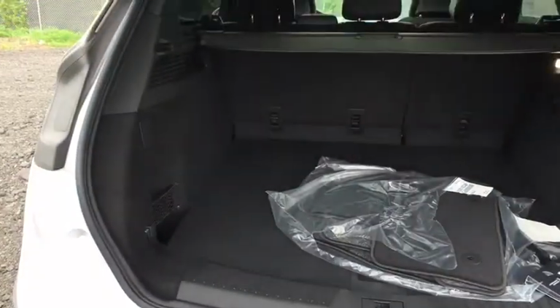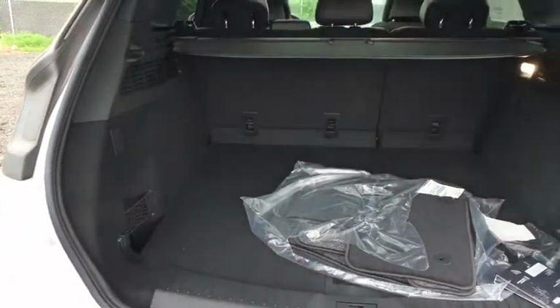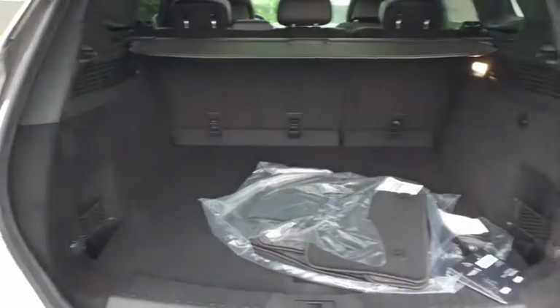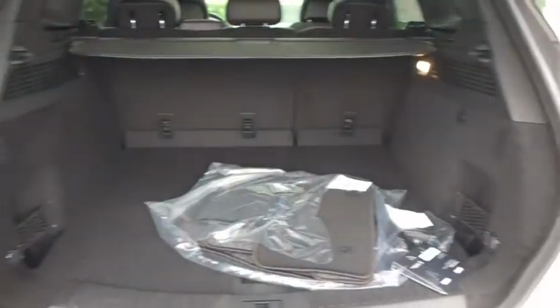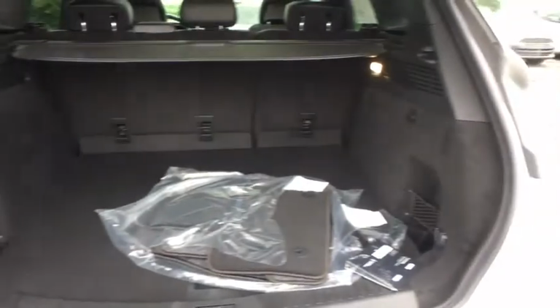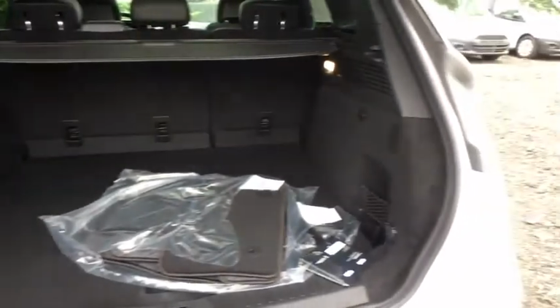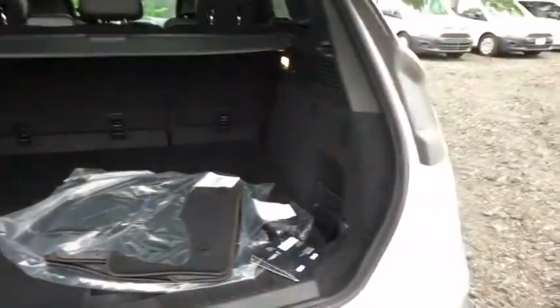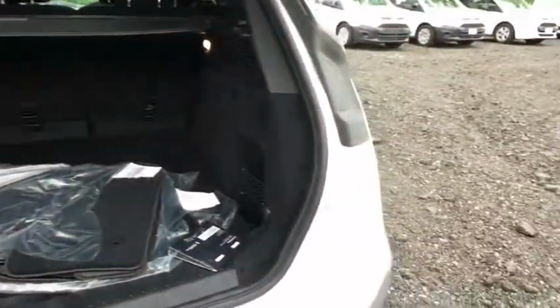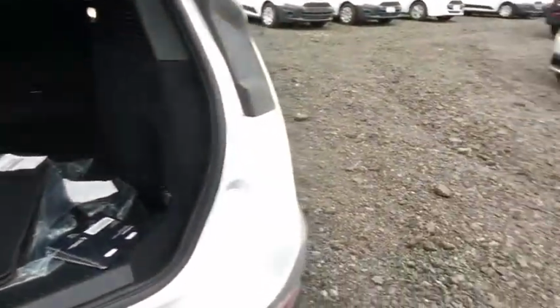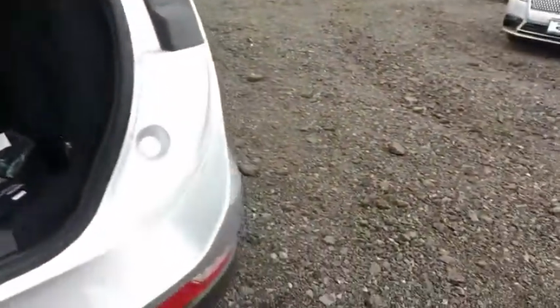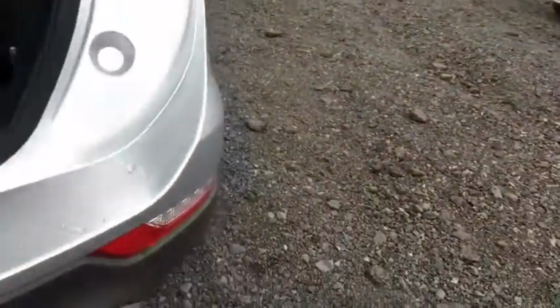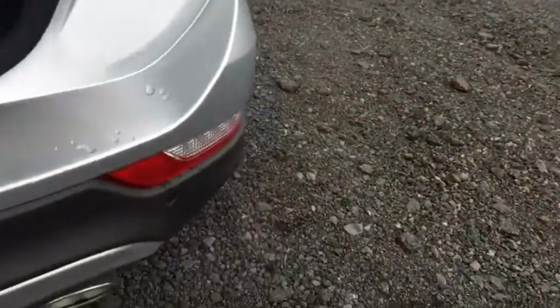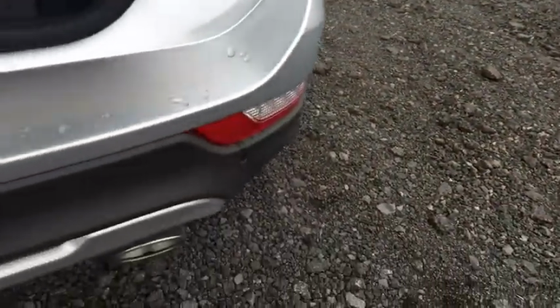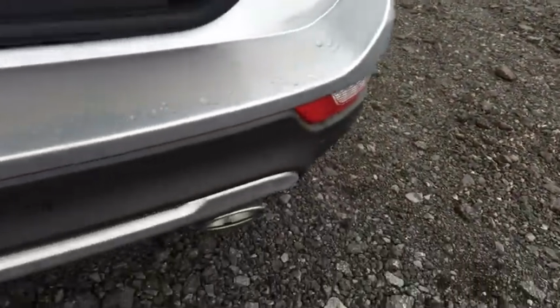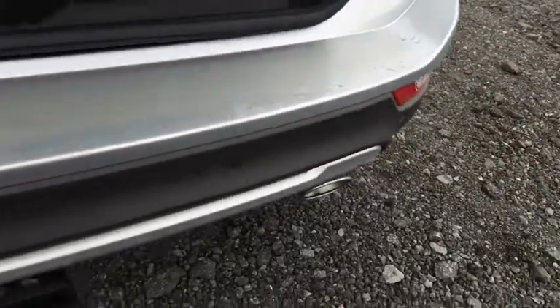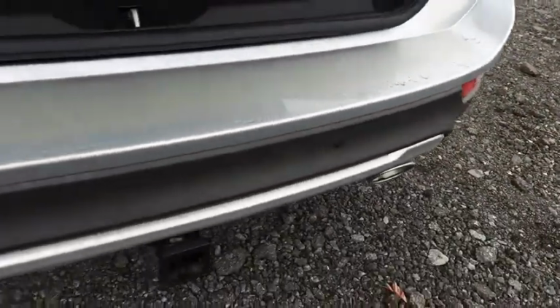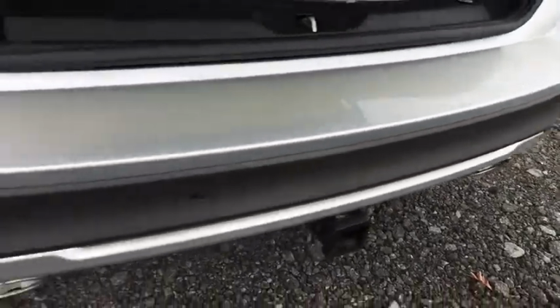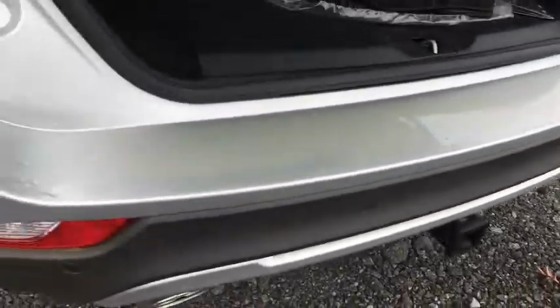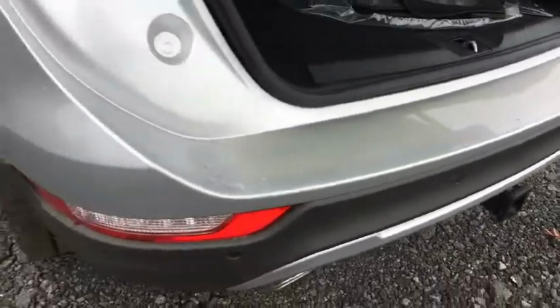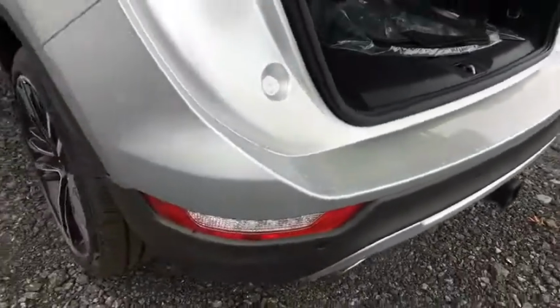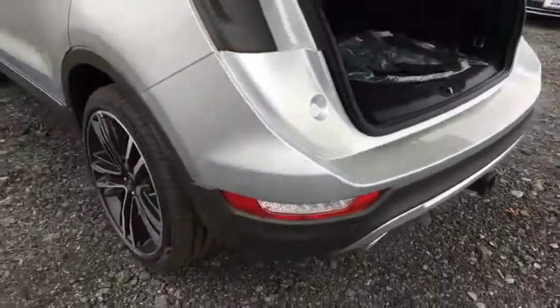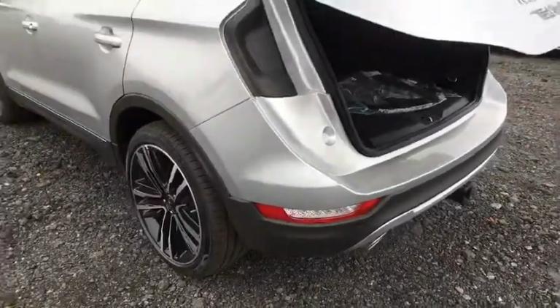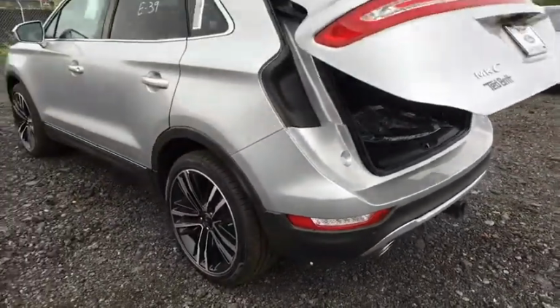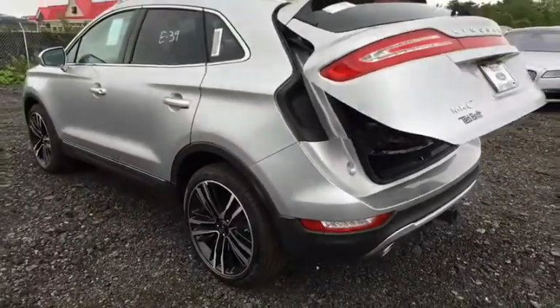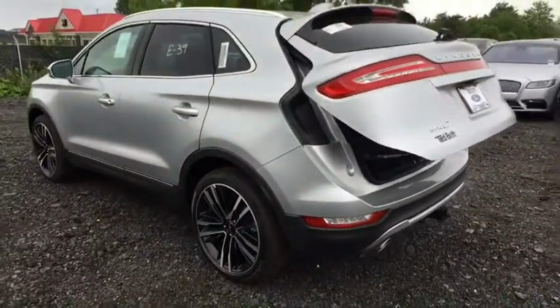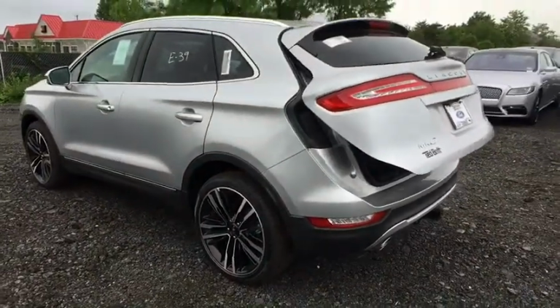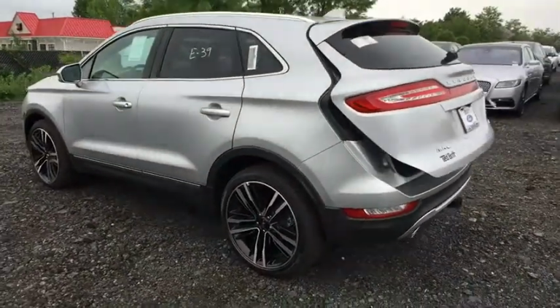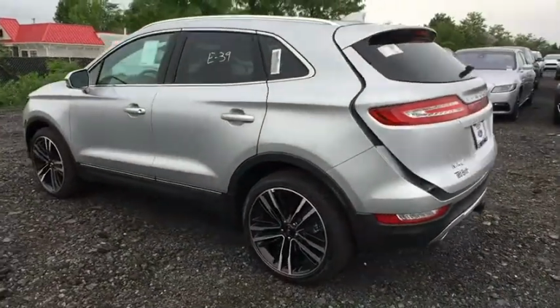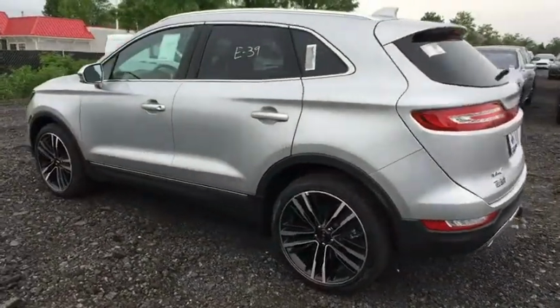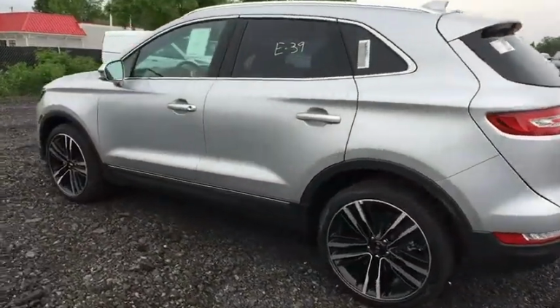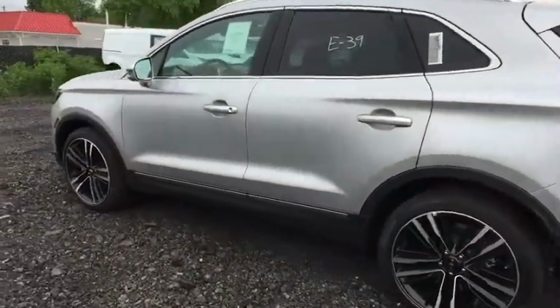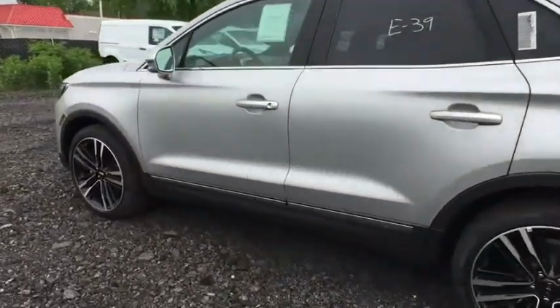Rear window defroster, fog lights, compass, trip computer, CD player, security system, tachometer, brake assist. Wouldn't you look great in this vehicle? Stop in today and see for yourself.